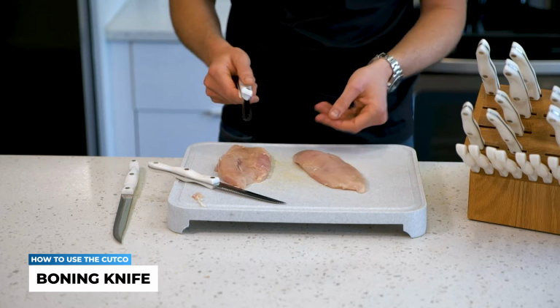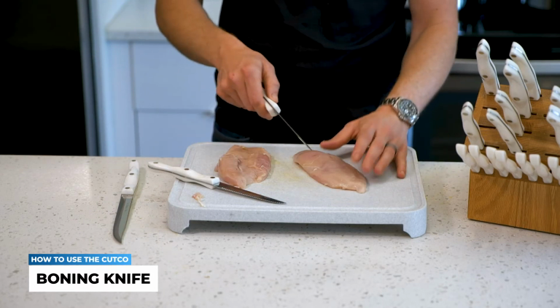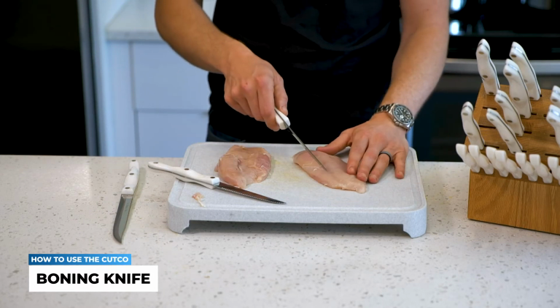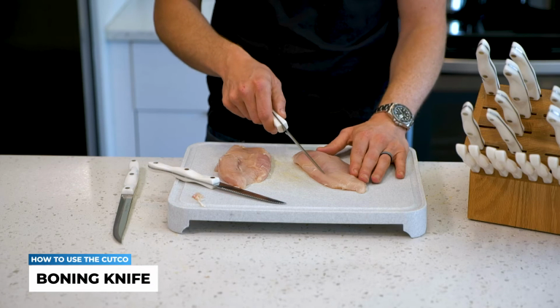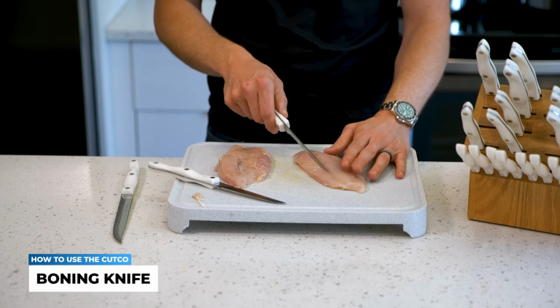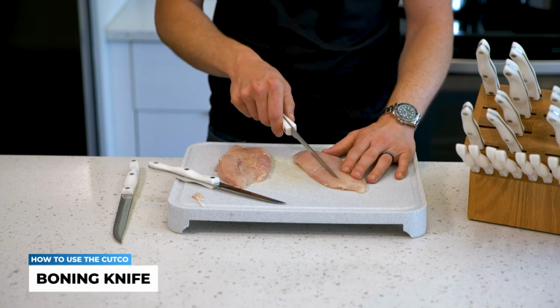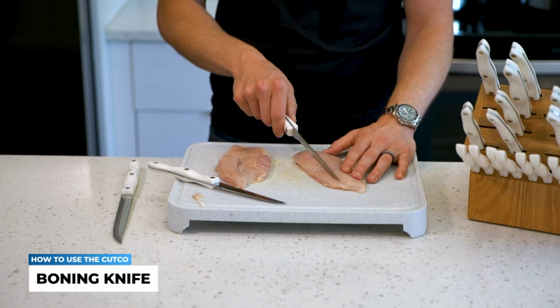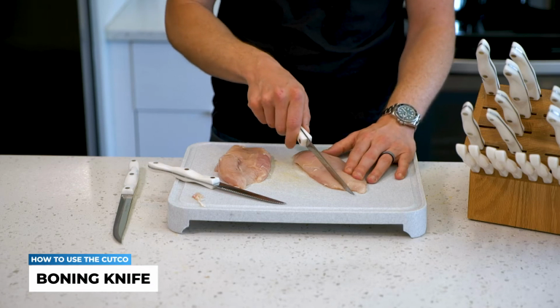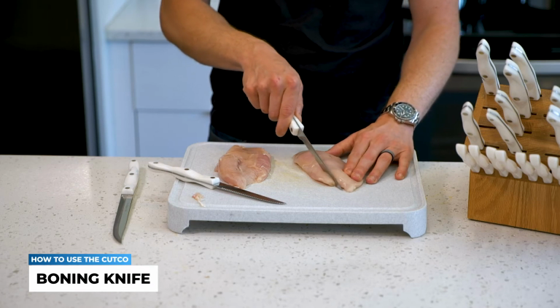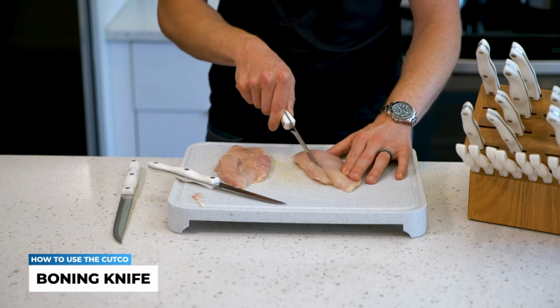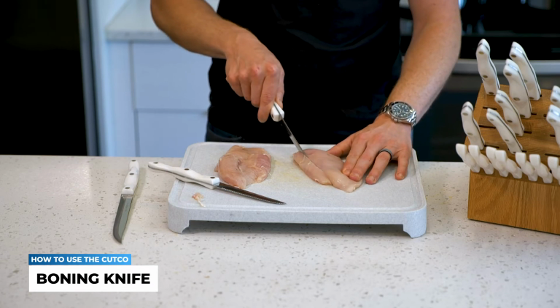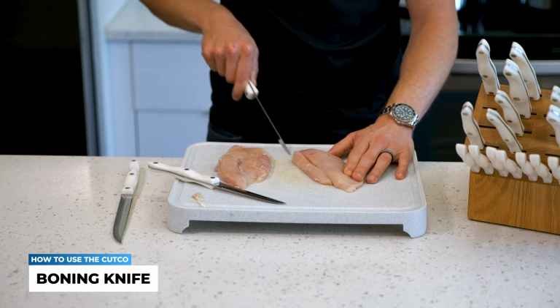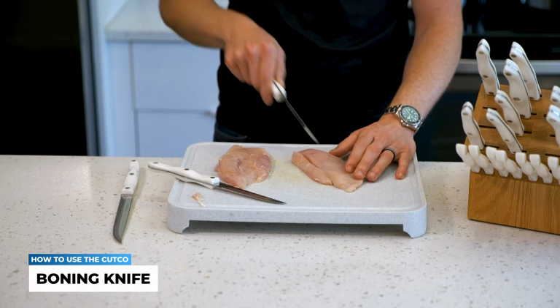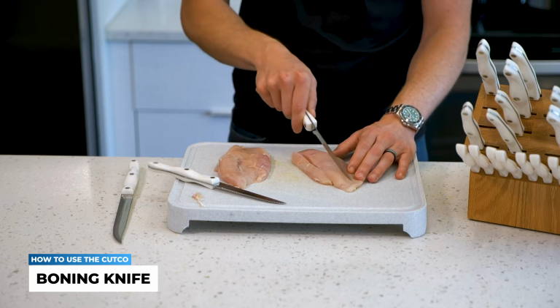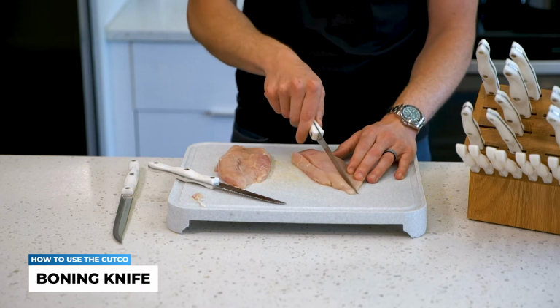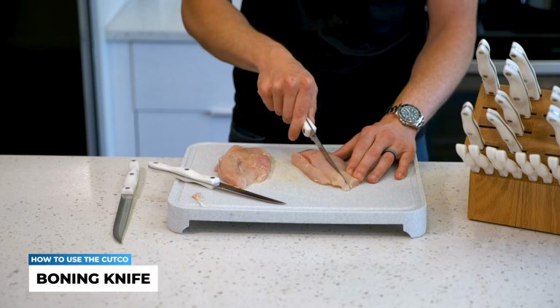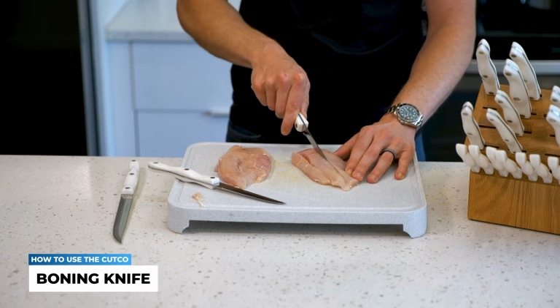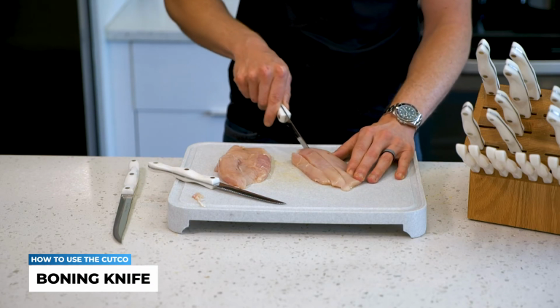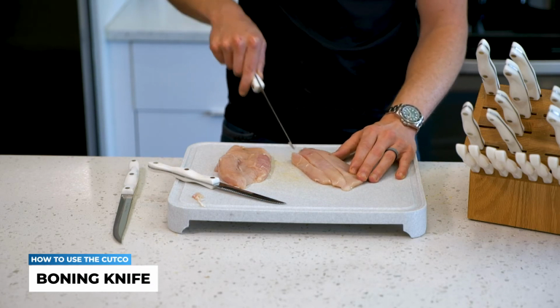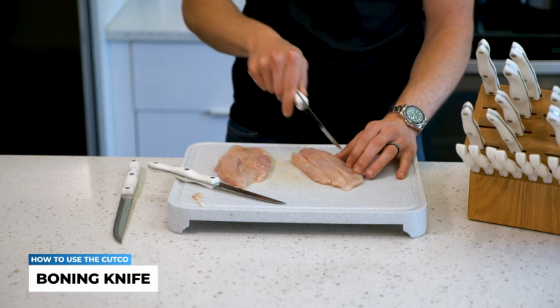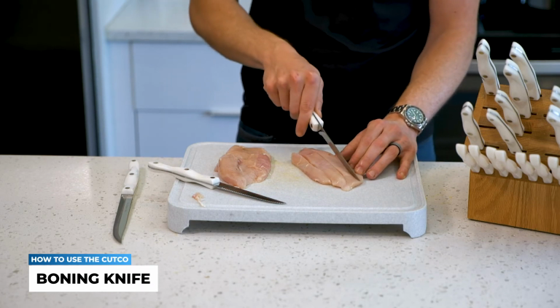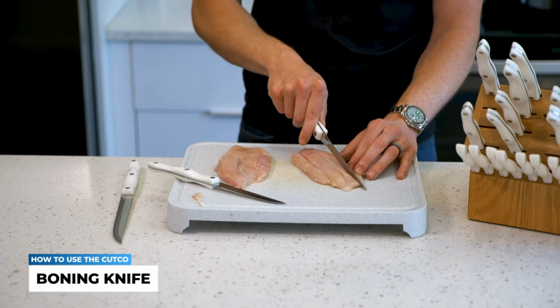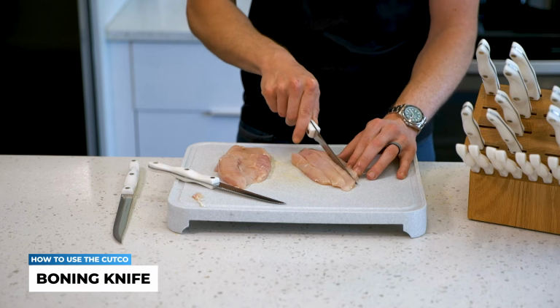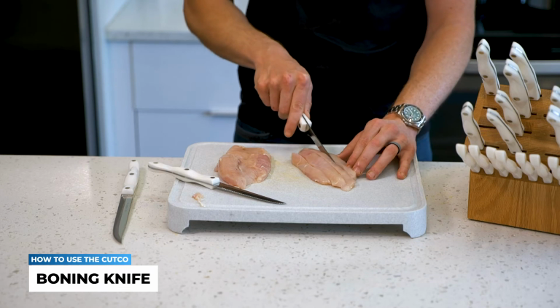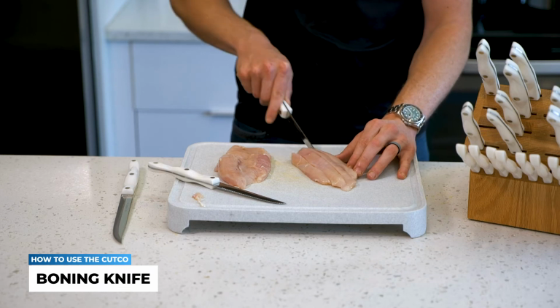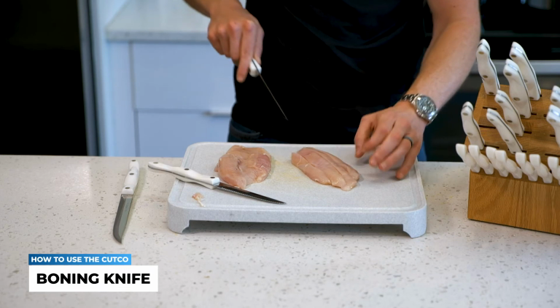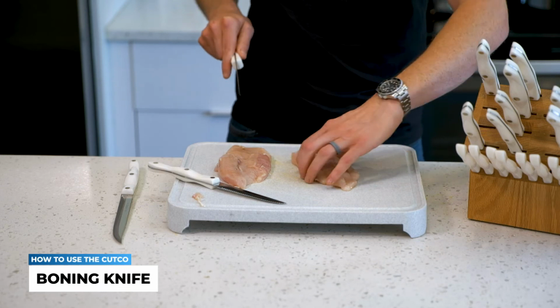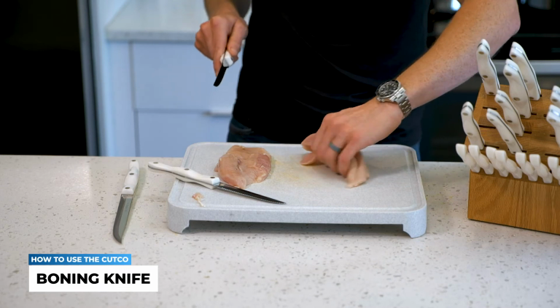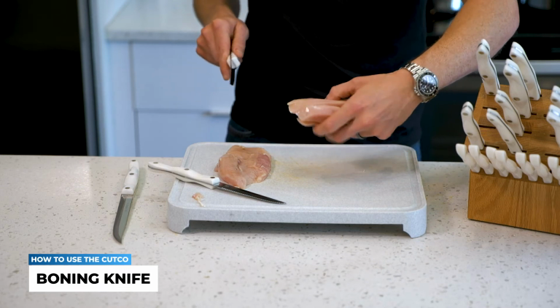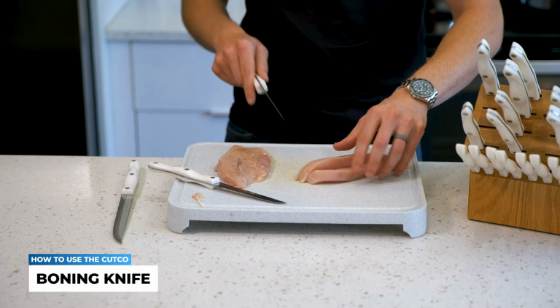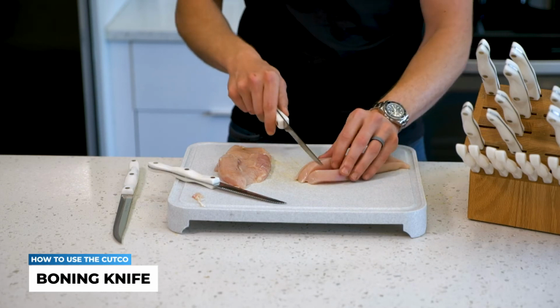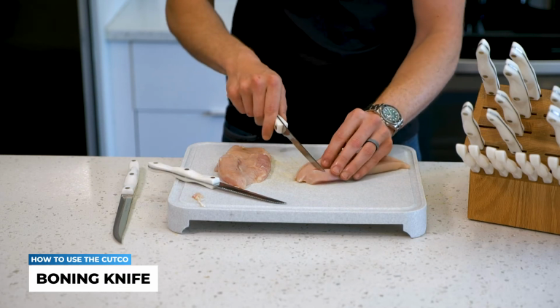If you're doing something like a stir fry or fajita, this makes quick and easy work while the chicken is still raw to cut into slices or even cubes.